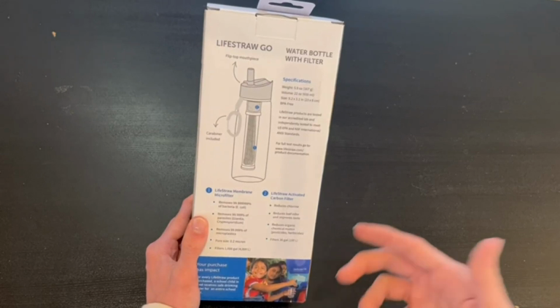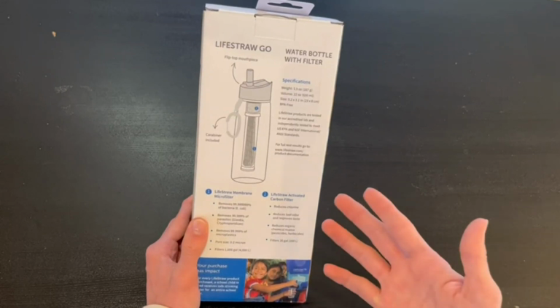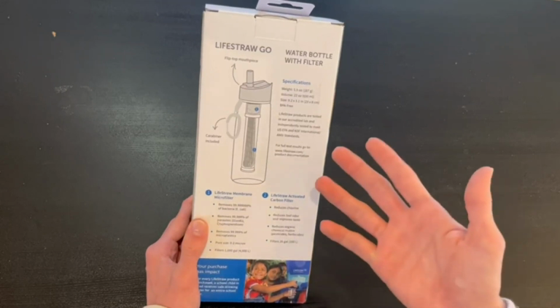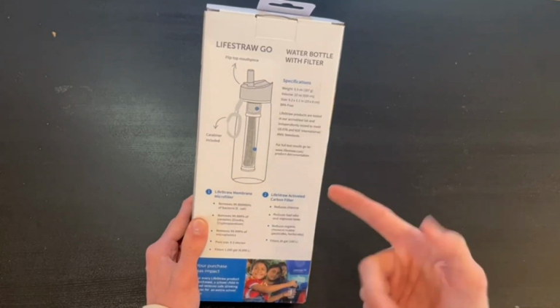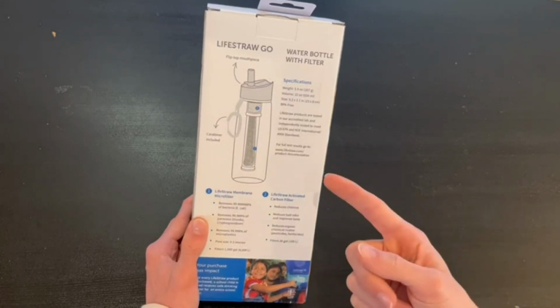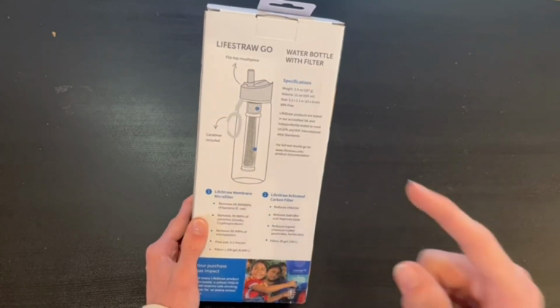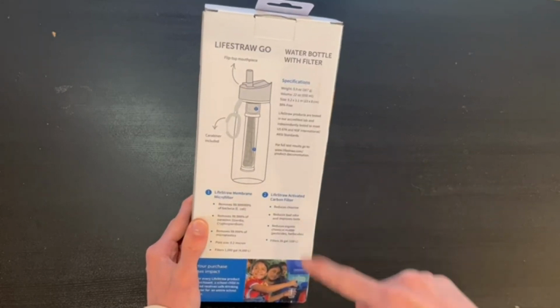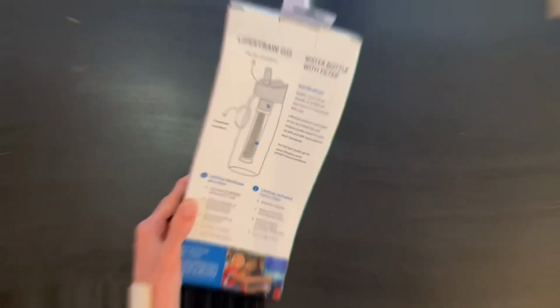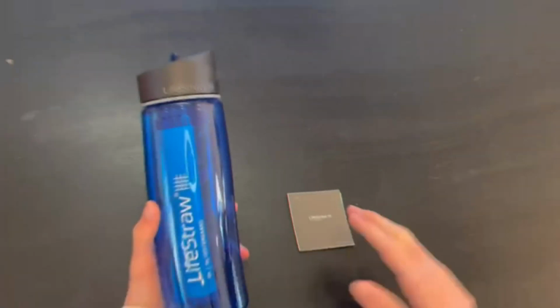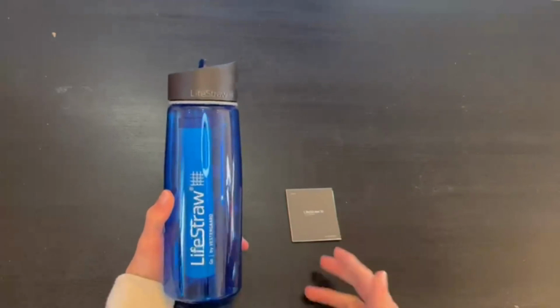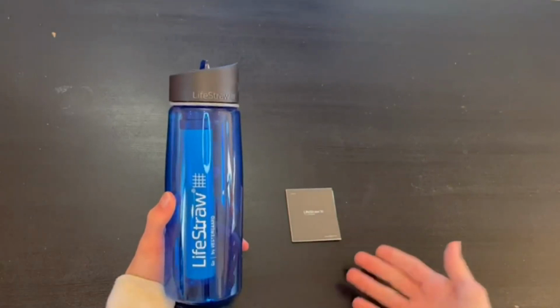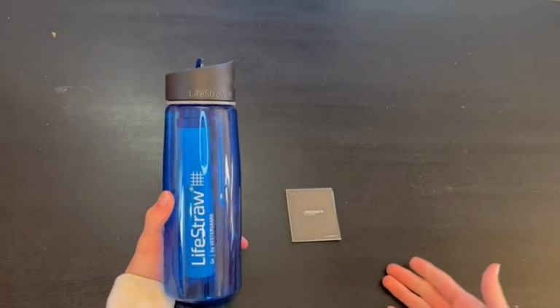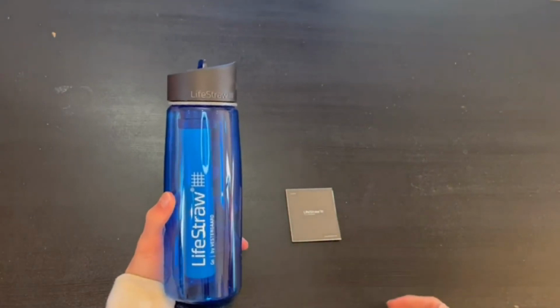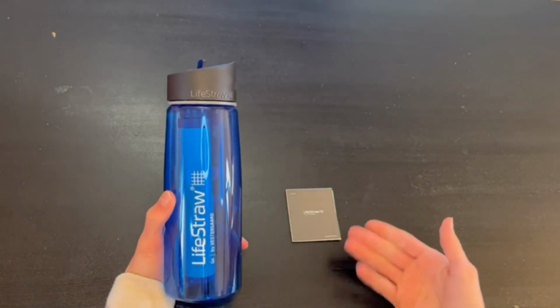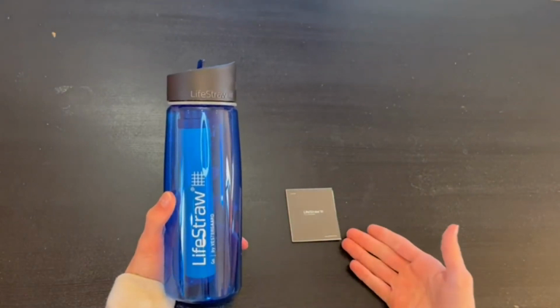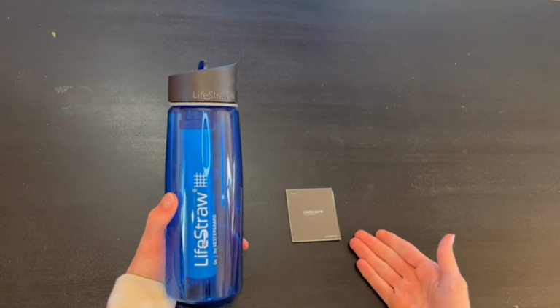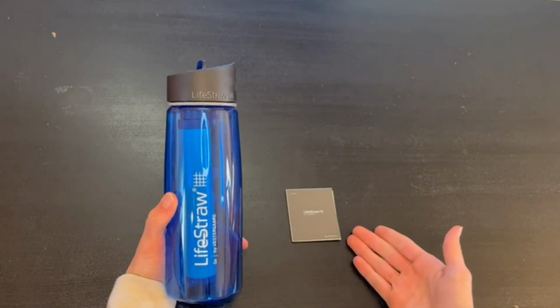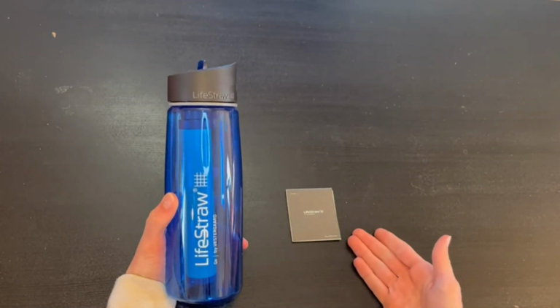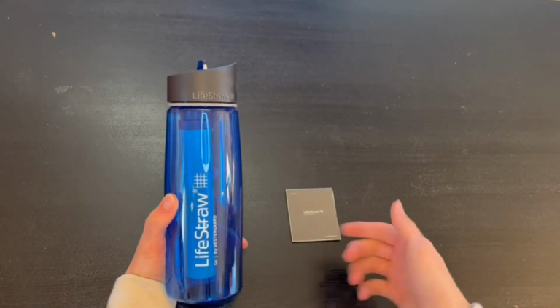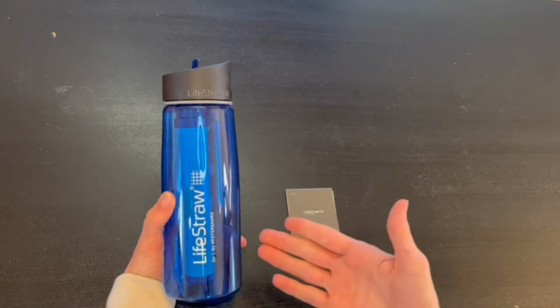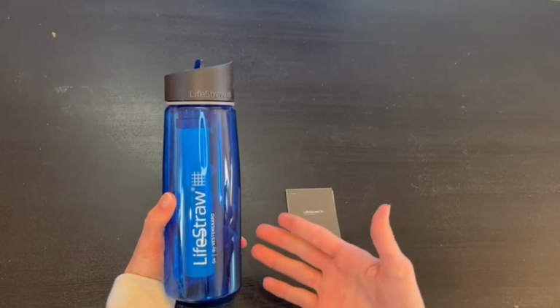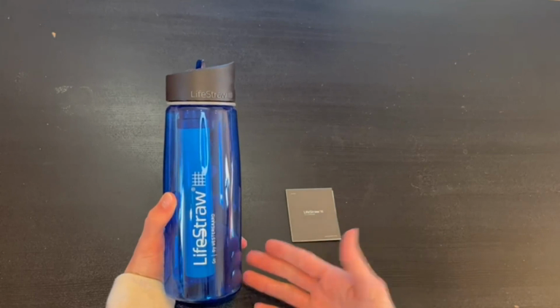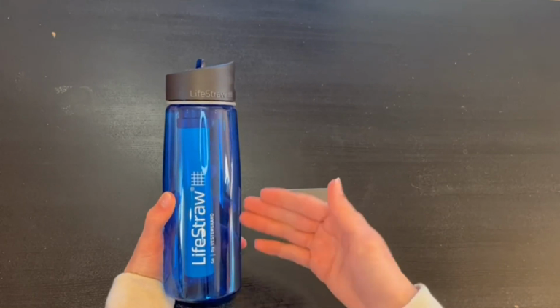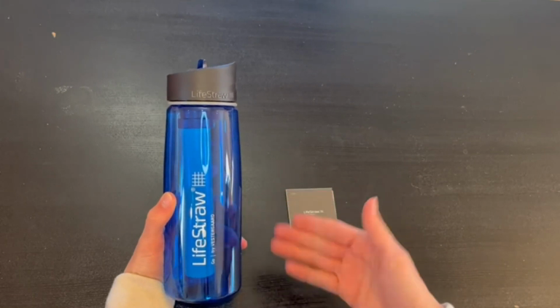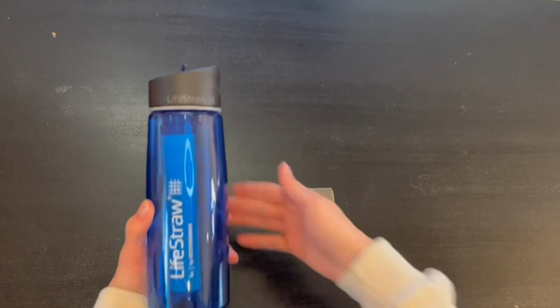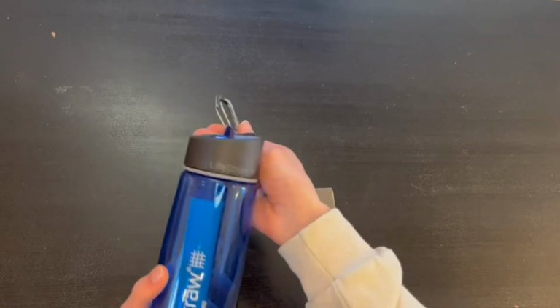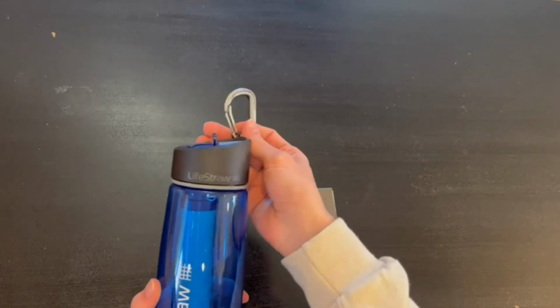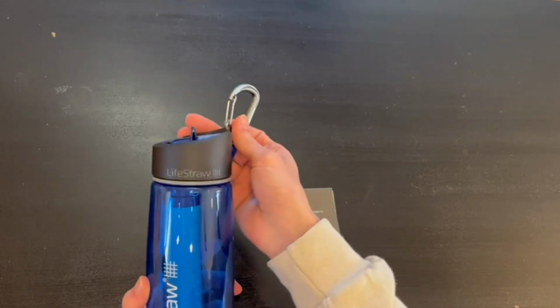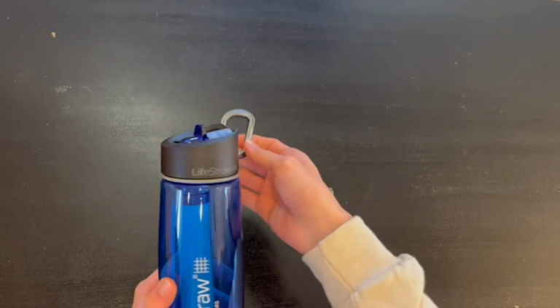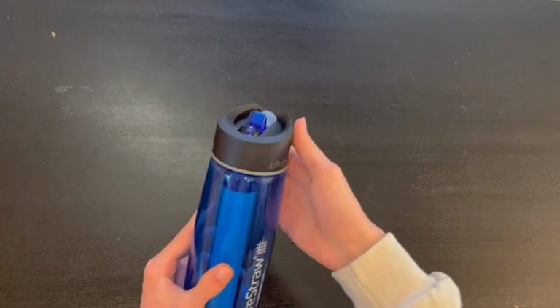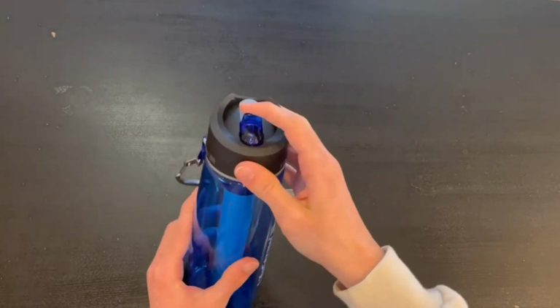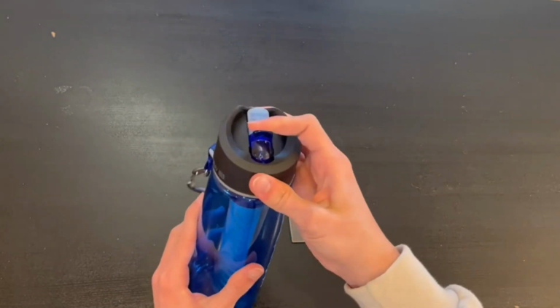Now I'll open it up and show you what's inside. Everything that comes in the box includes a user manual, the actual bottle itself with the filter, a little keychain clip, and the flip-top mouthpiece.